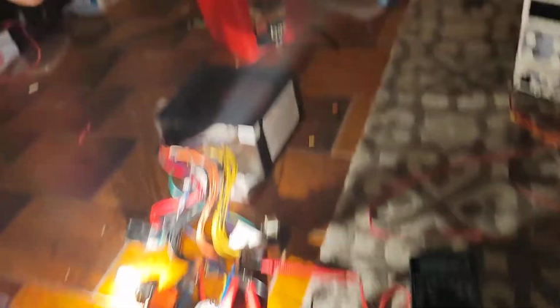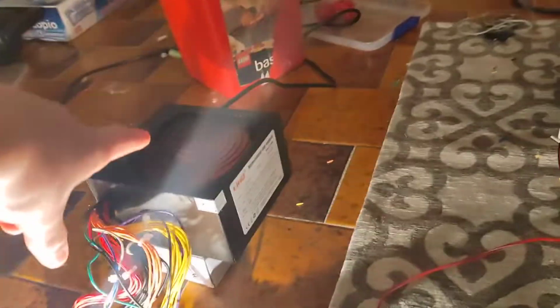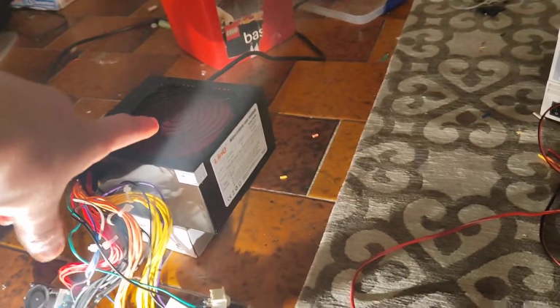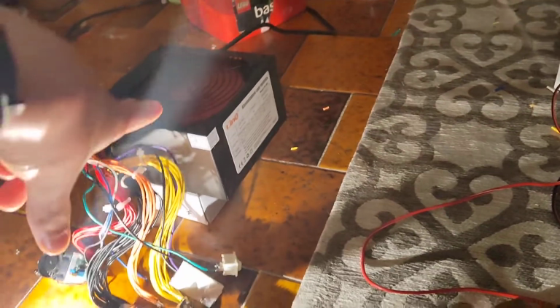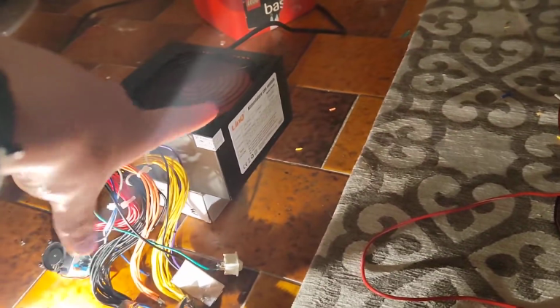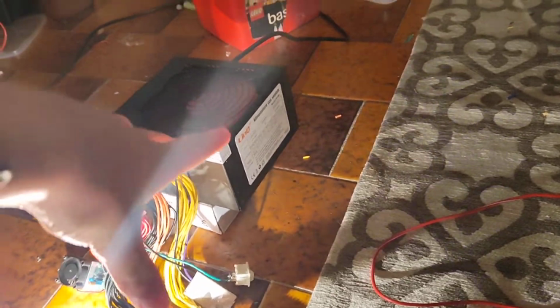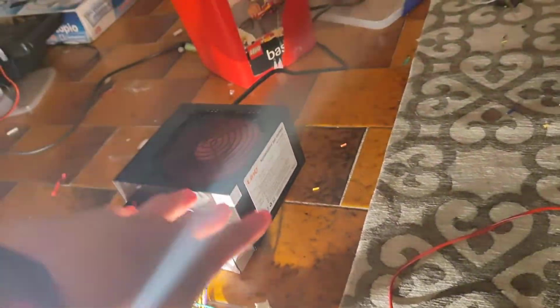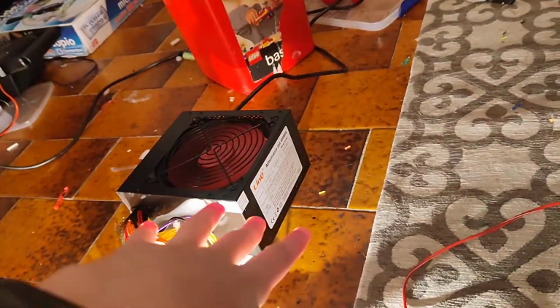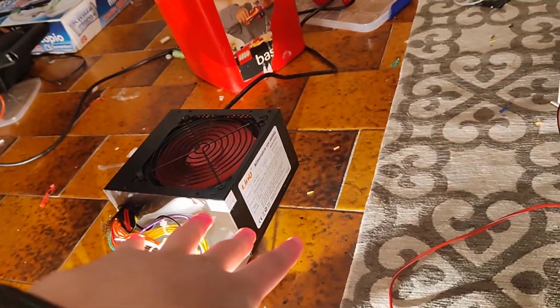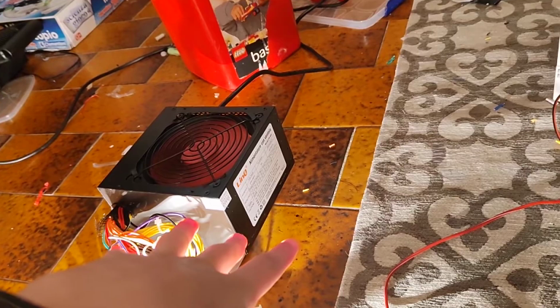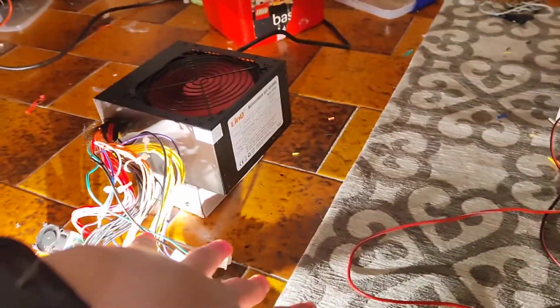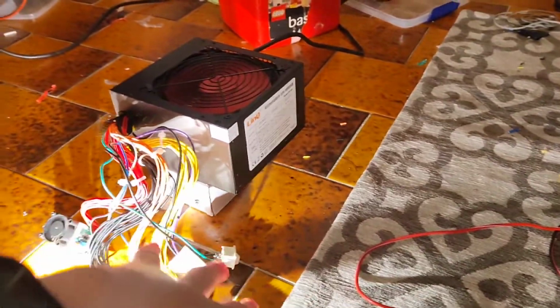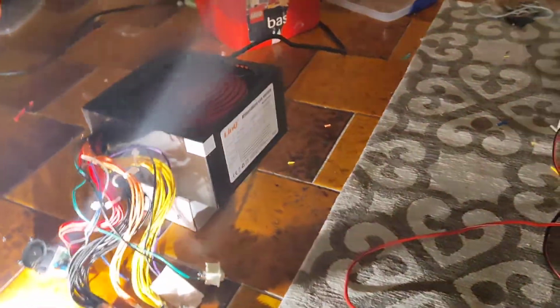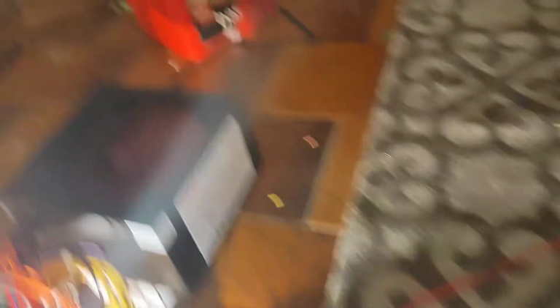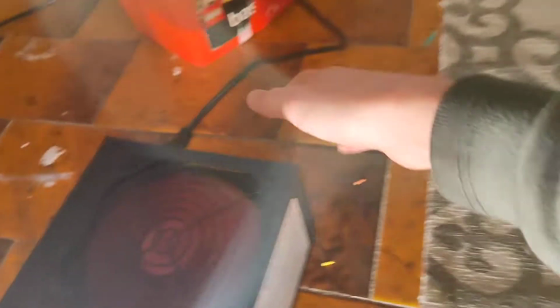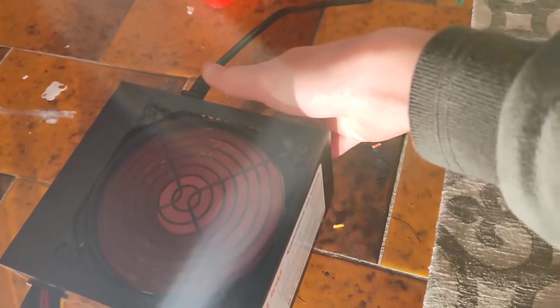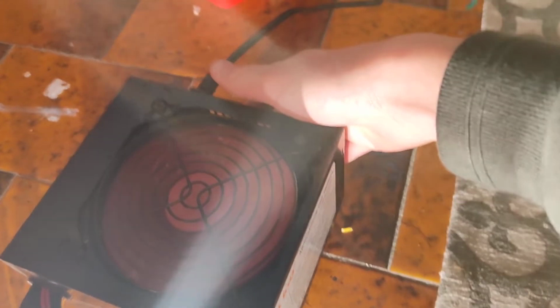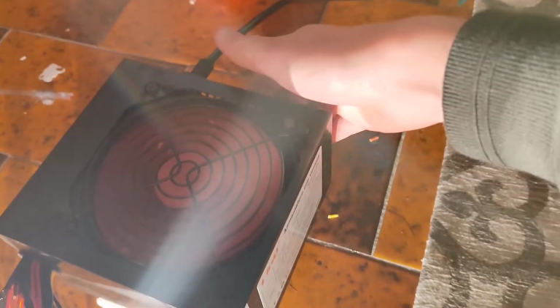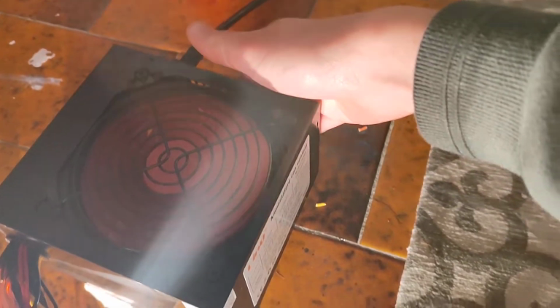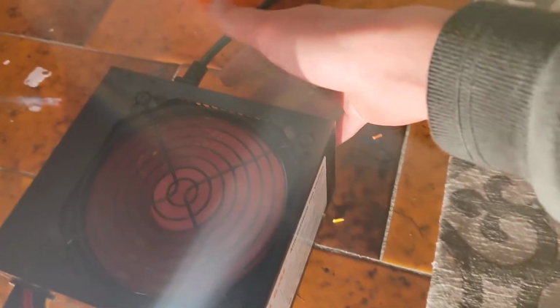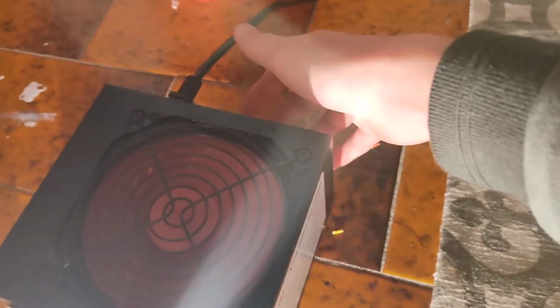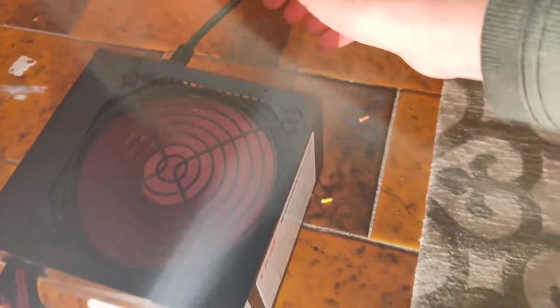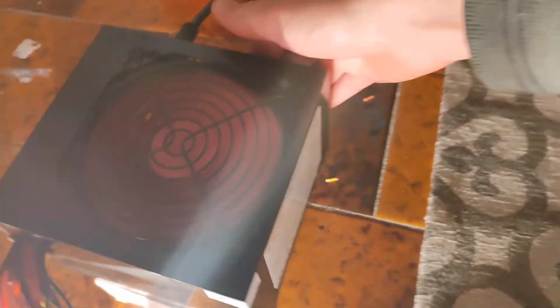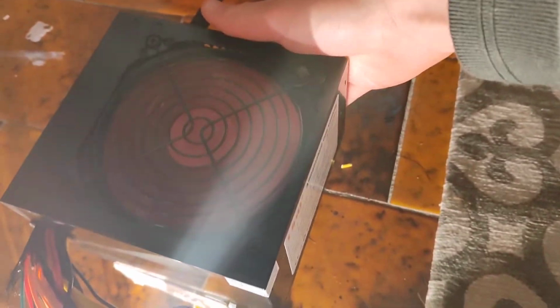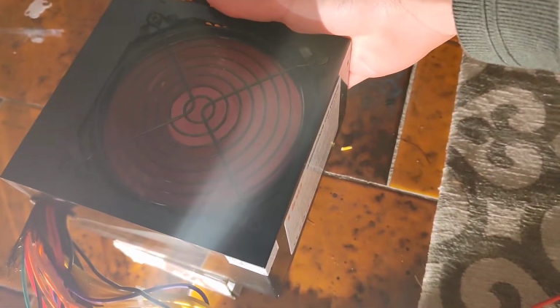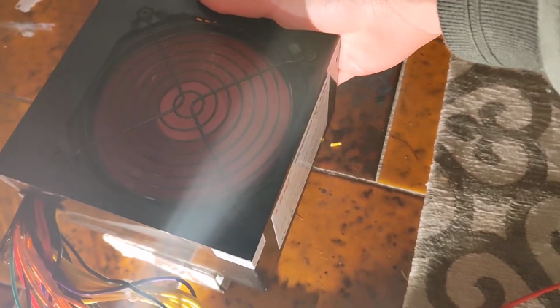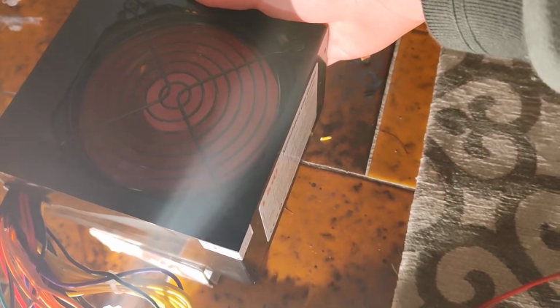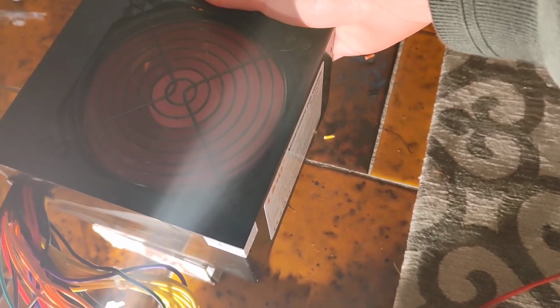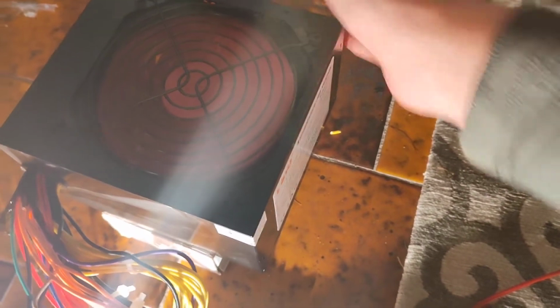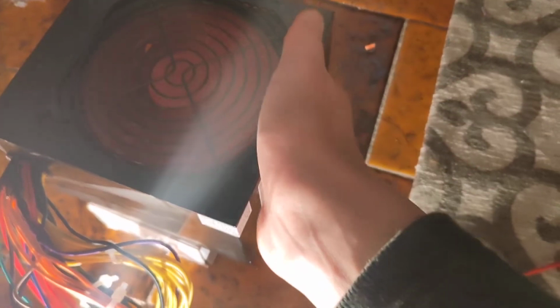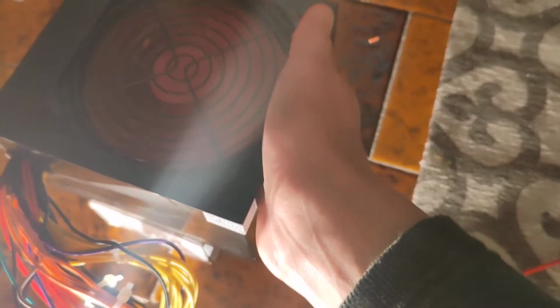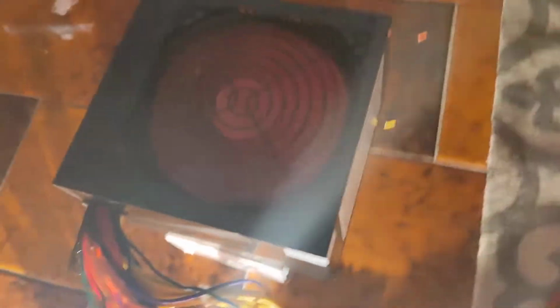The power supply is handling well. It should take a maximum of around 23 amps. There's hot air coming out from here, so it's just warm. Hopefully it won't overheat.